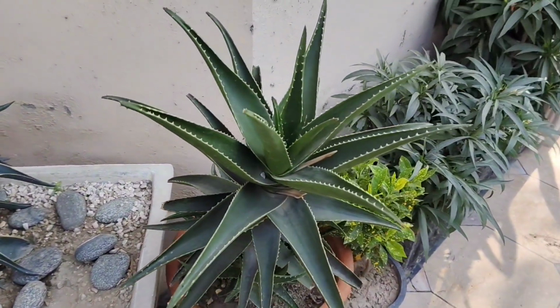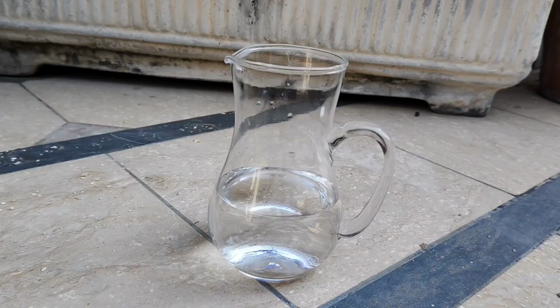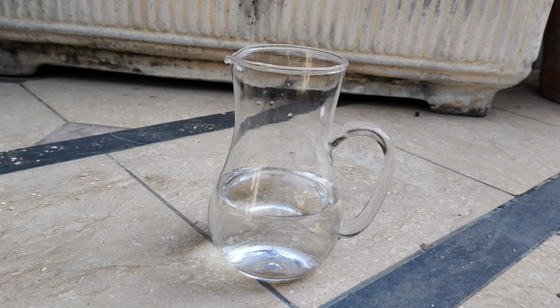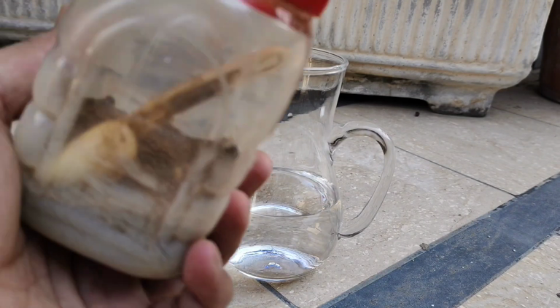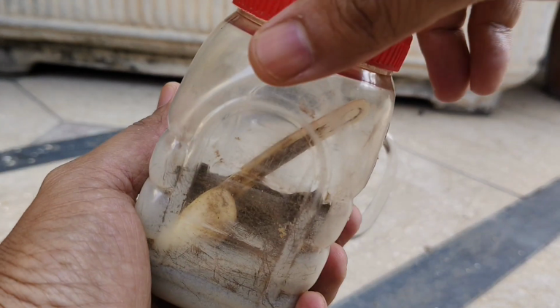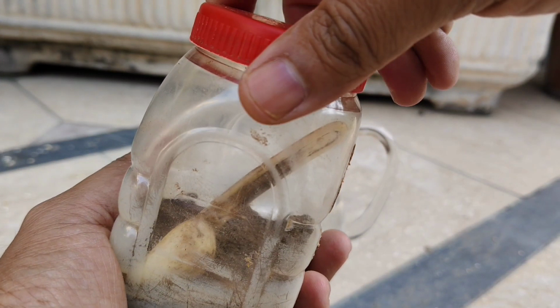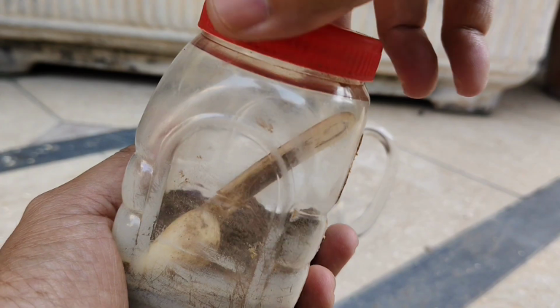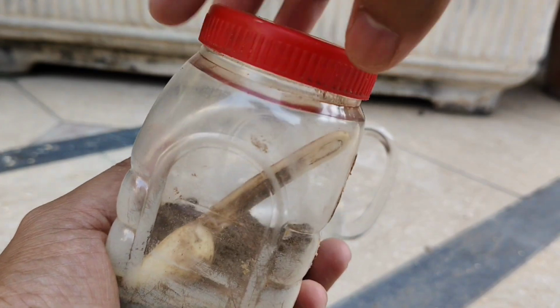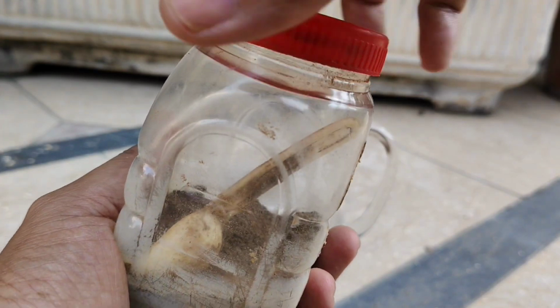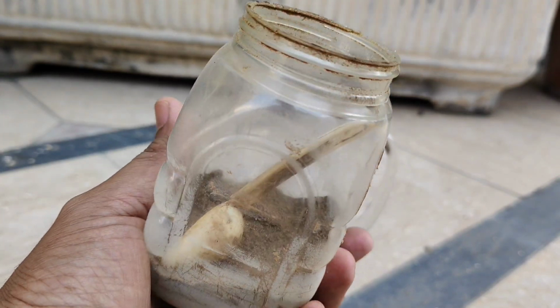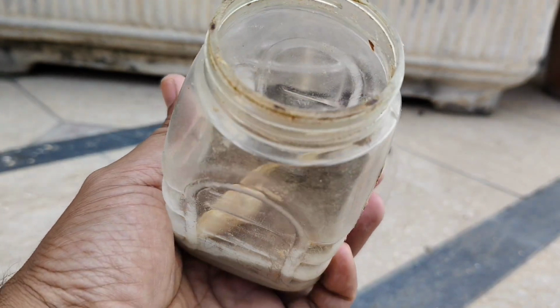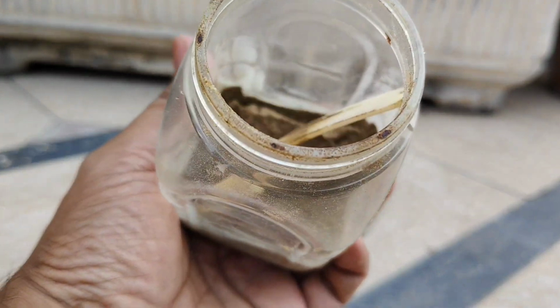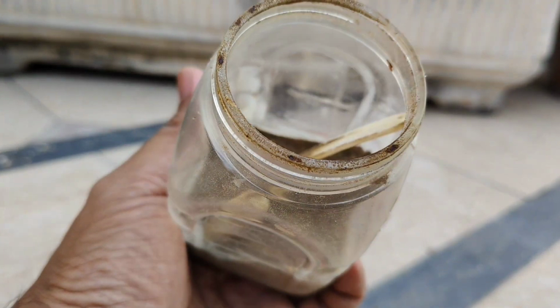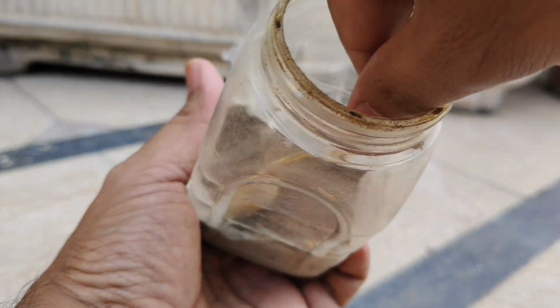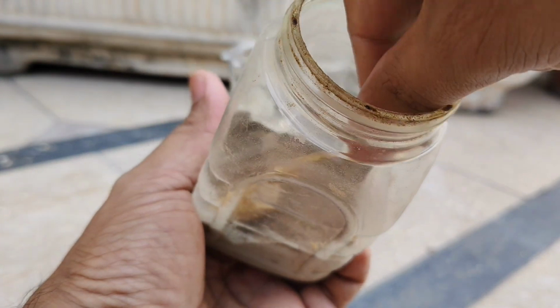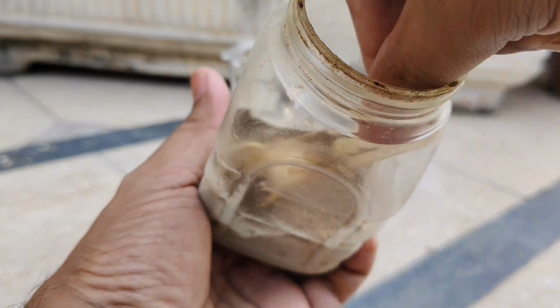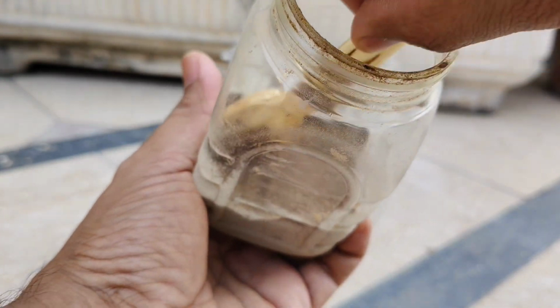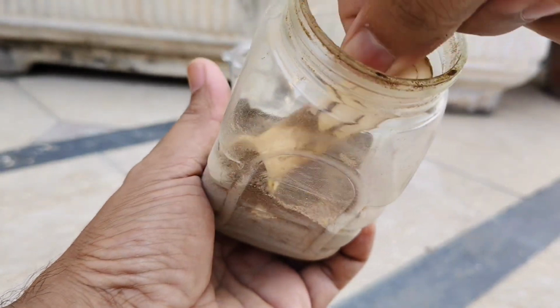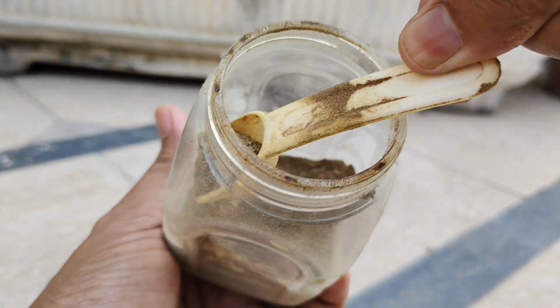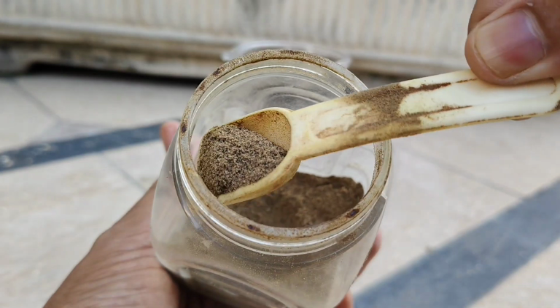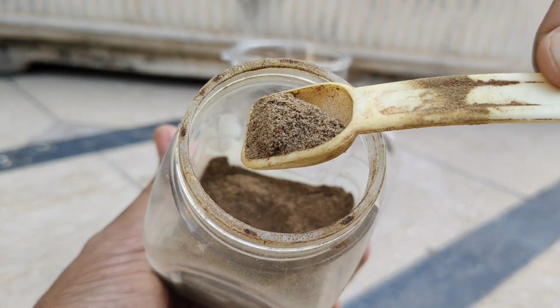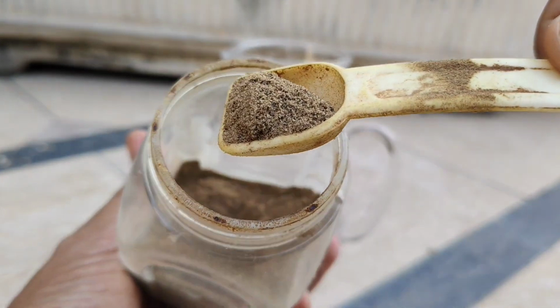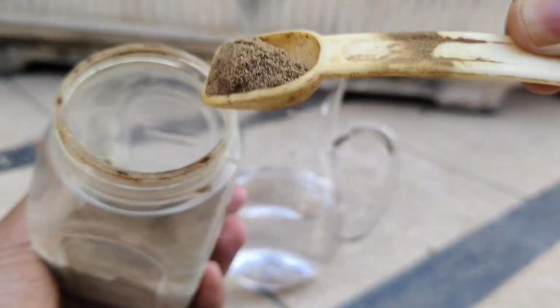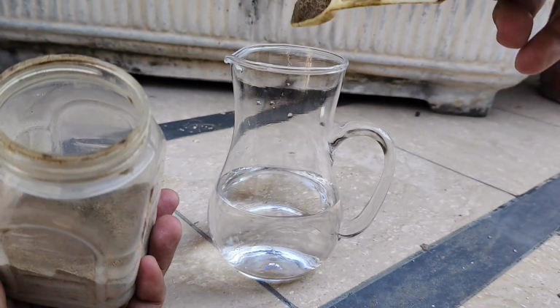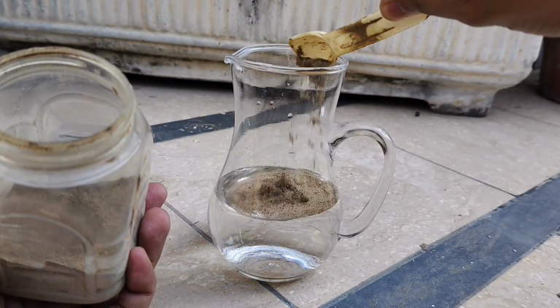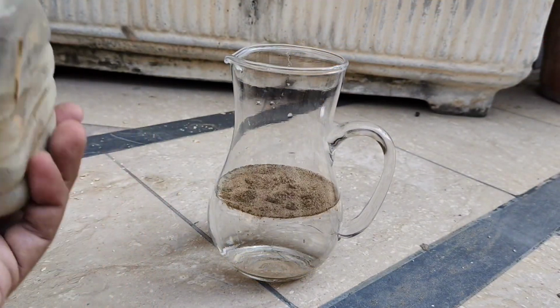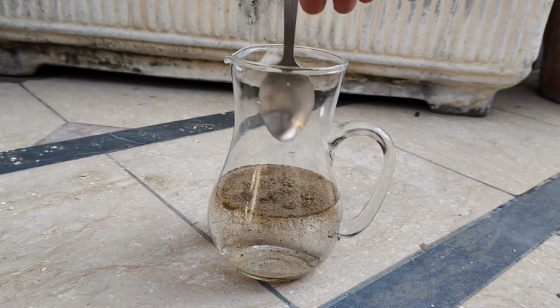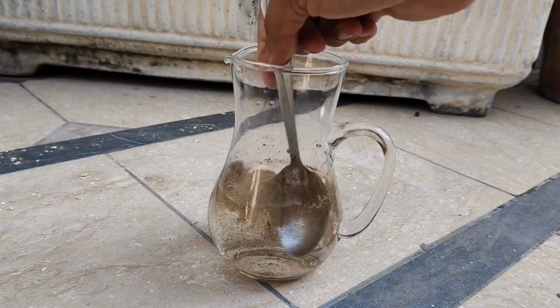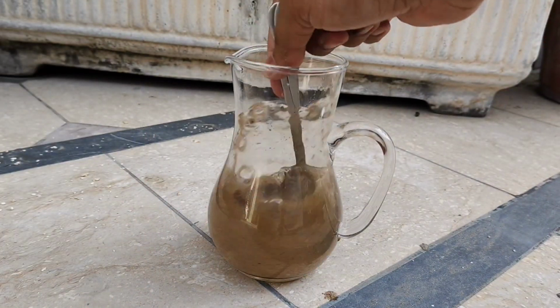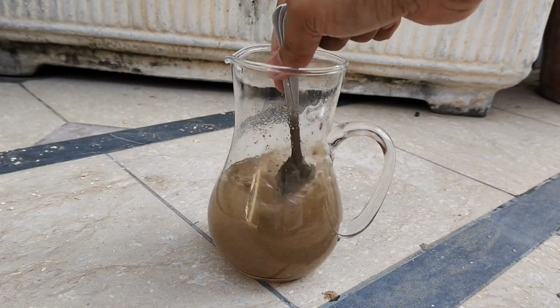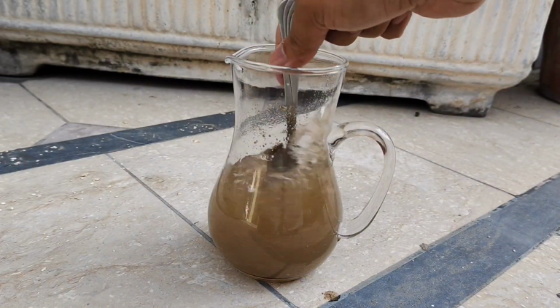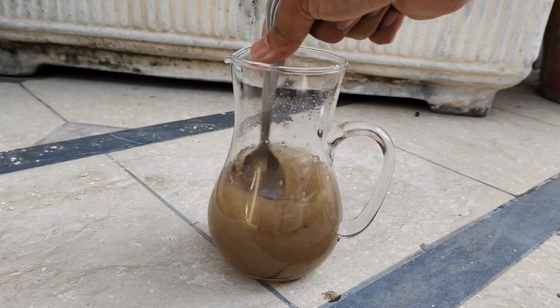Take one level teaspoon of finely ground black chili powder — nothing fancy, just the same smoky pepper you'd sprinkle on grilled corn. Dissolve it in half a liter of warm water, swirl for a minute, then let the mix sit for another five minutes.